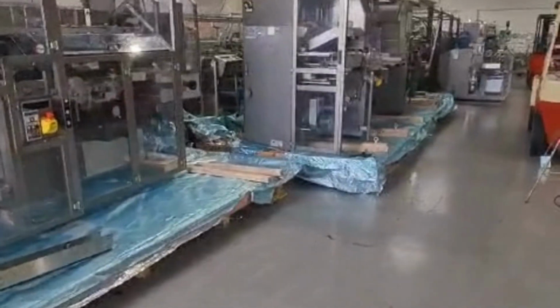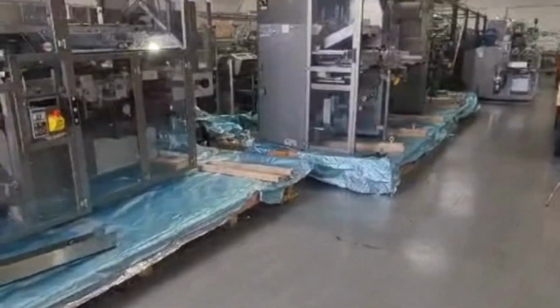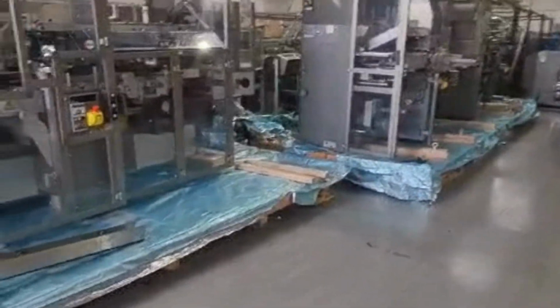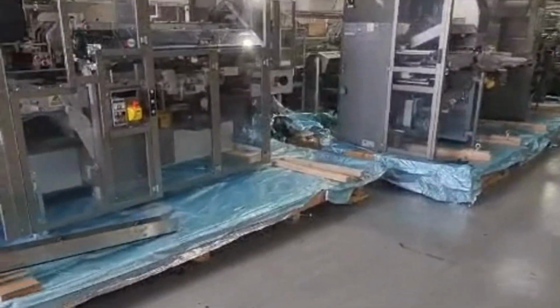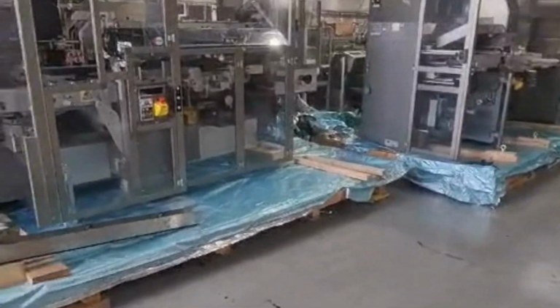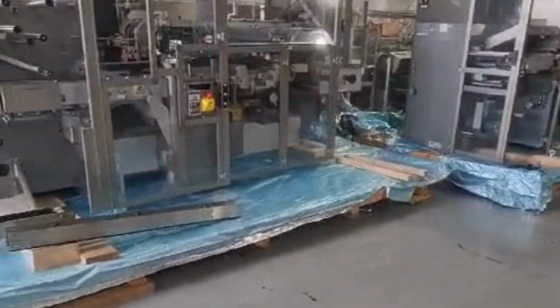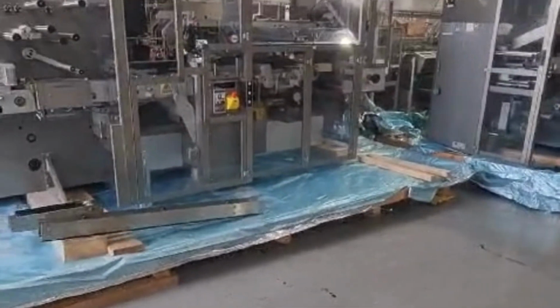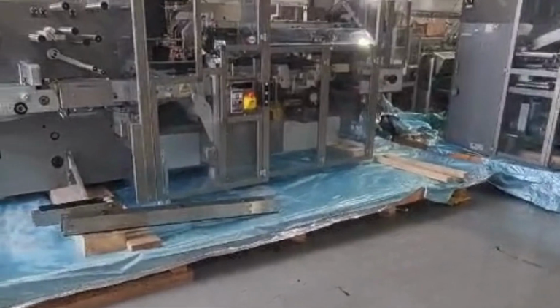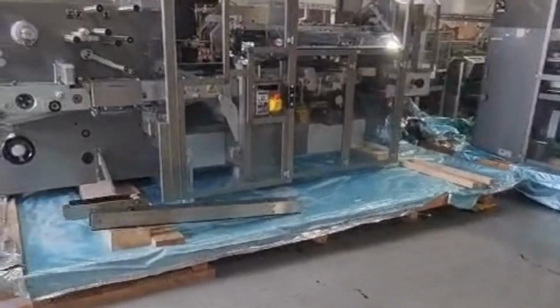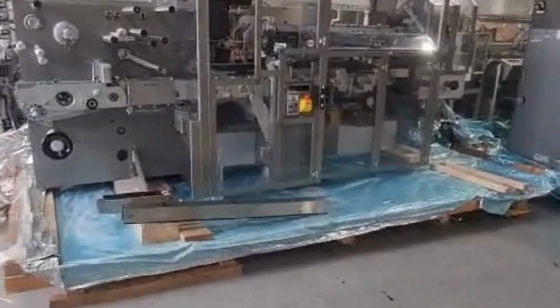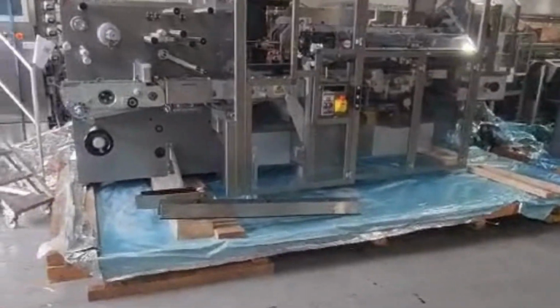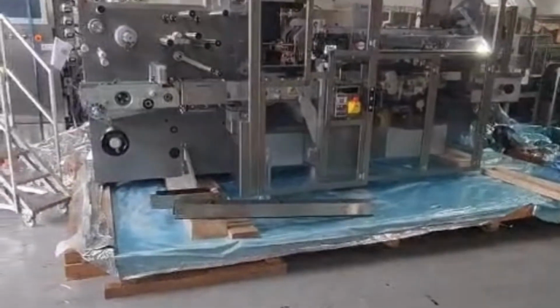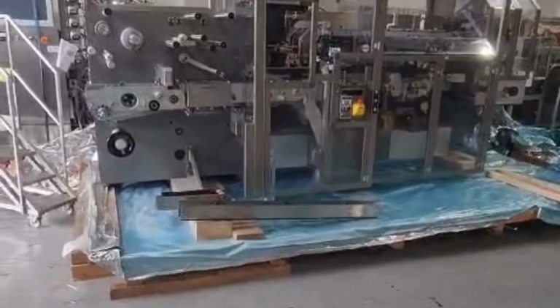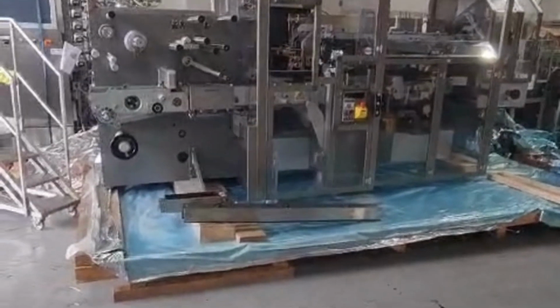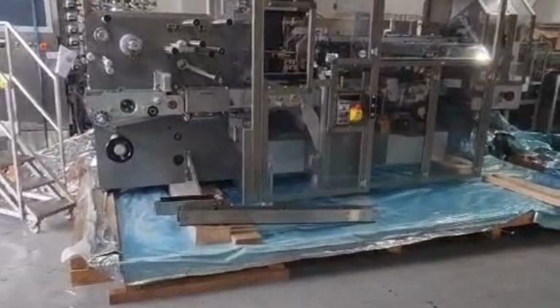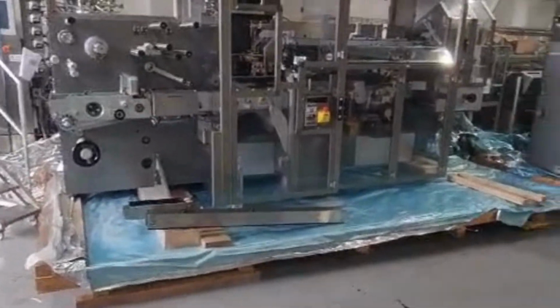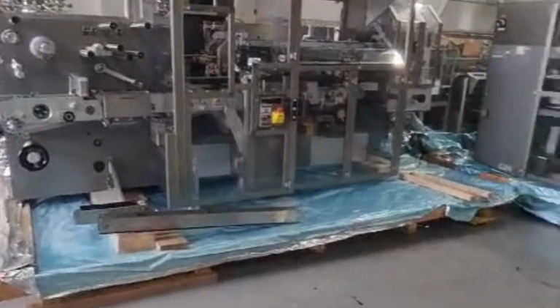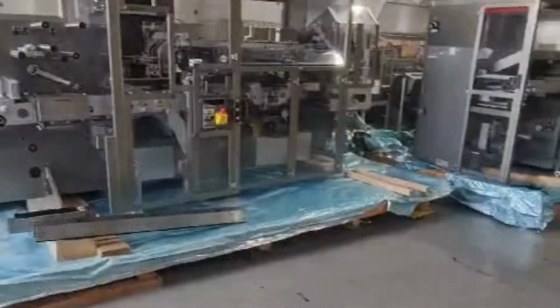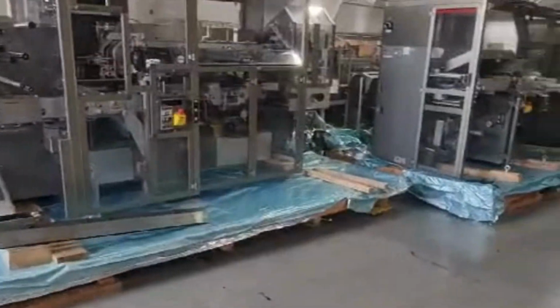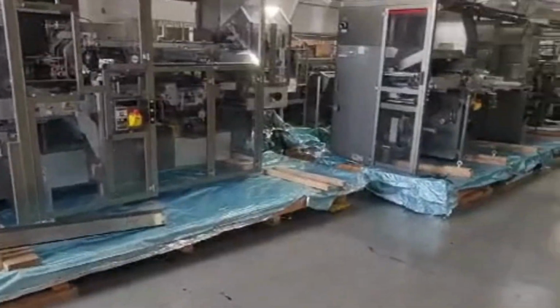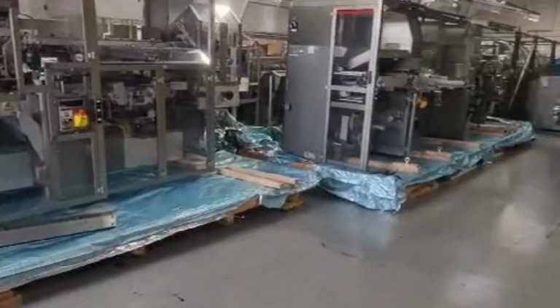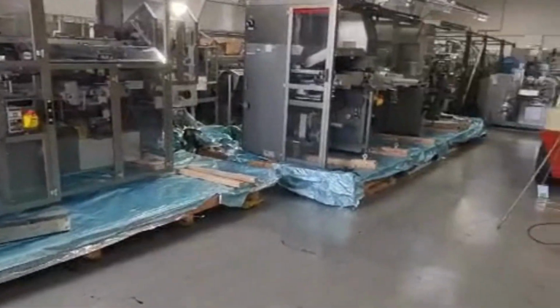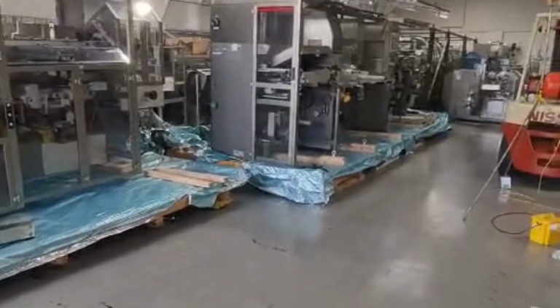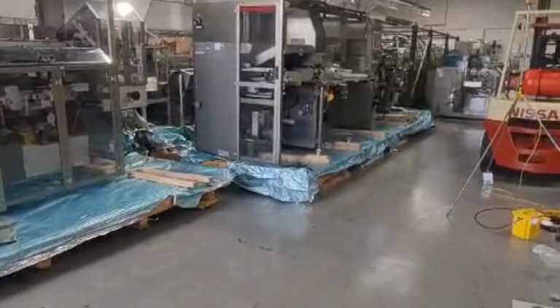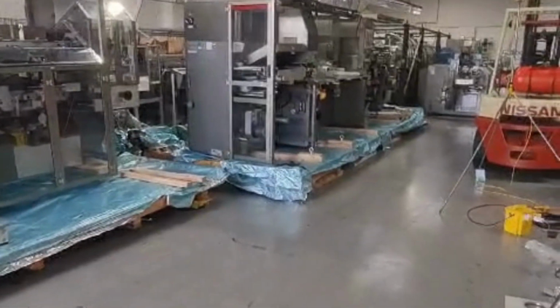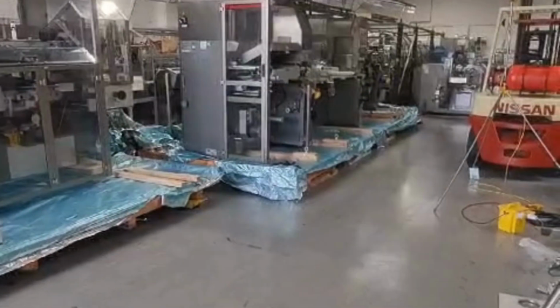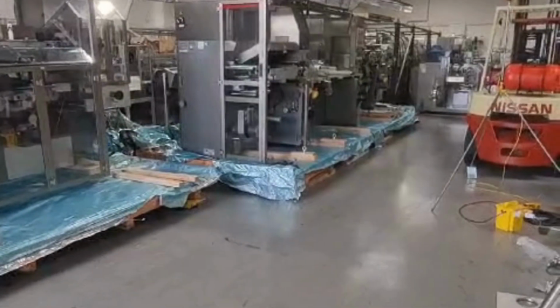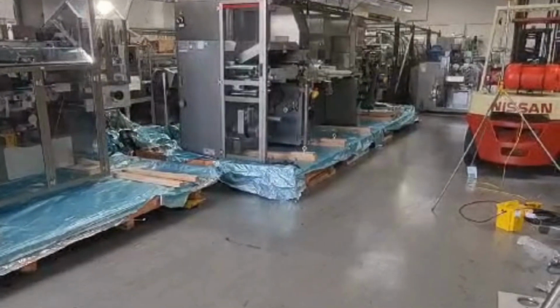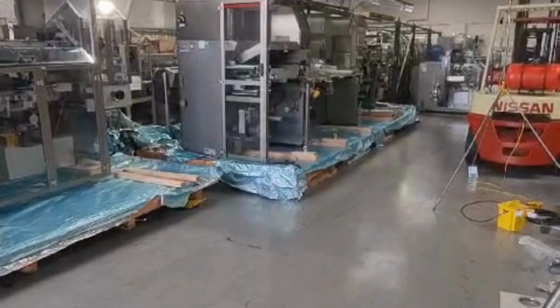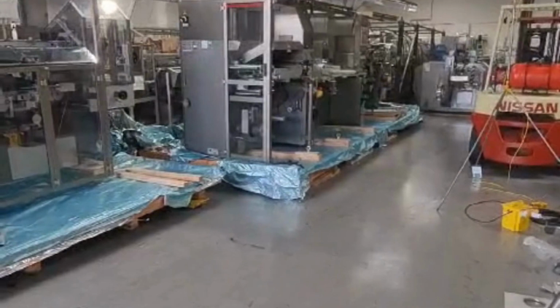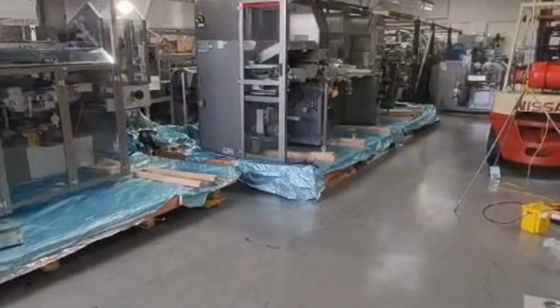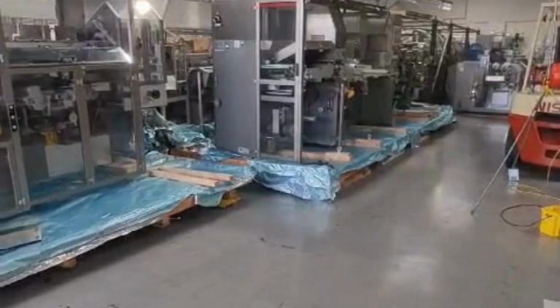In stock and immediately available: the IMA C80 blister line.